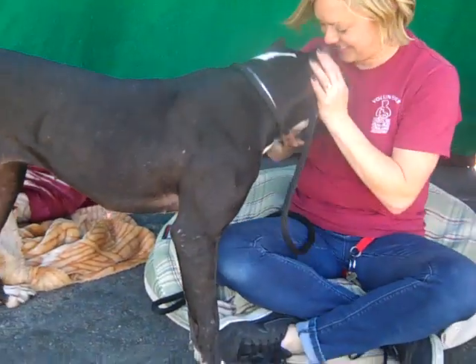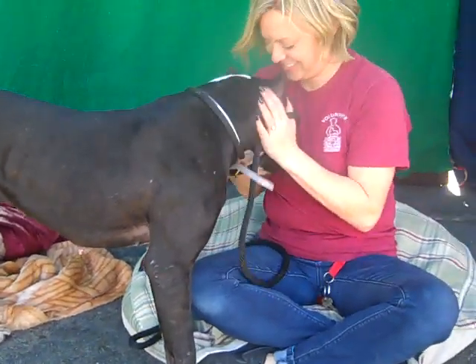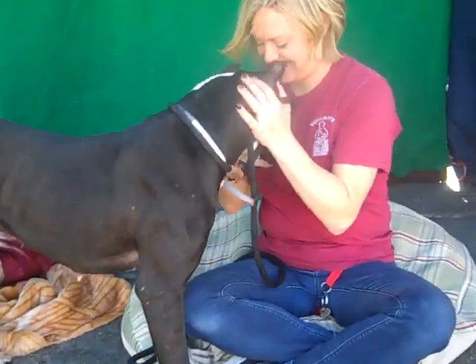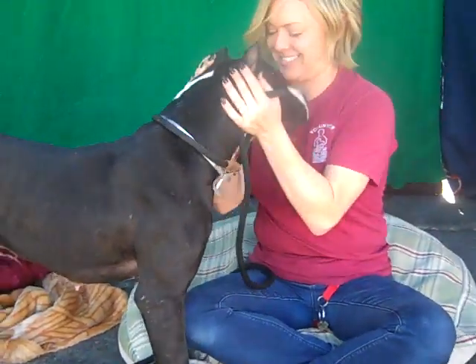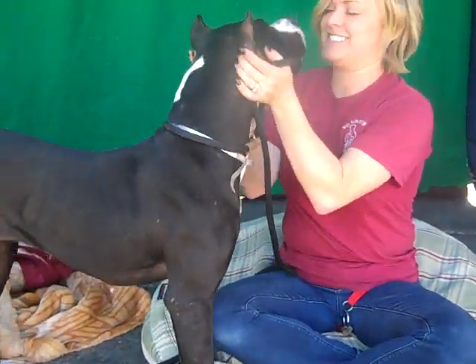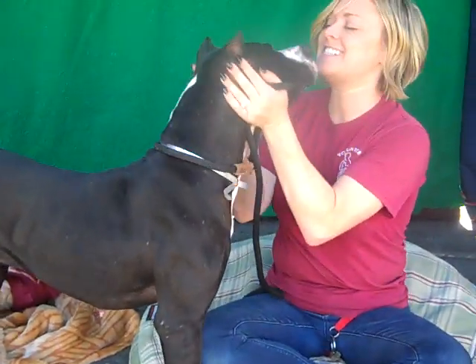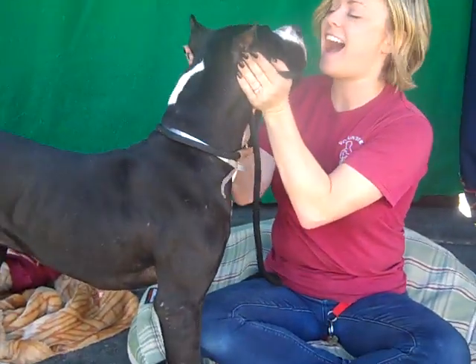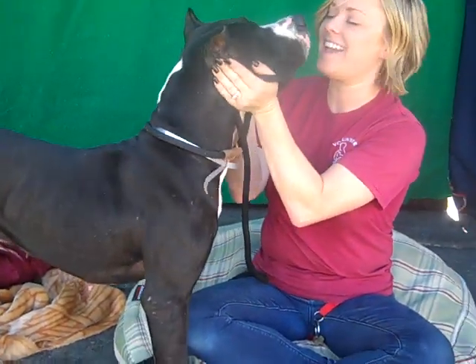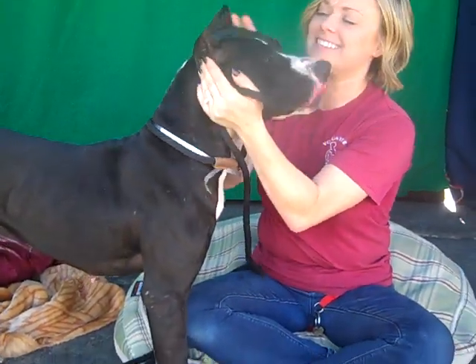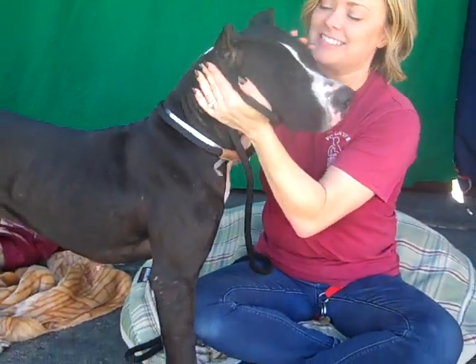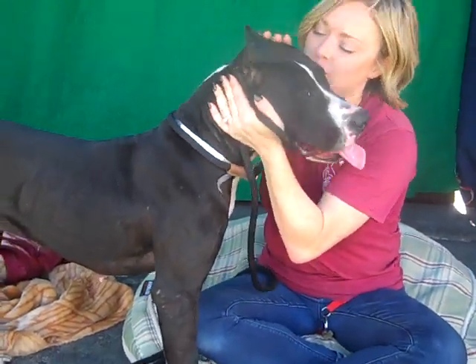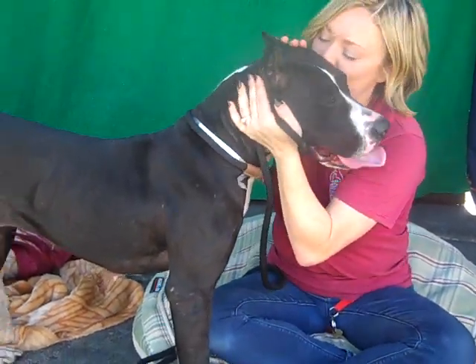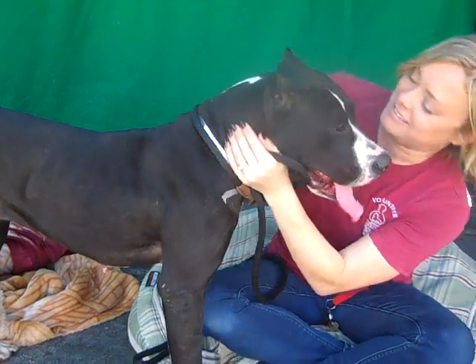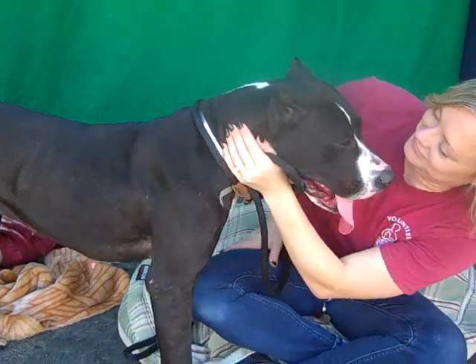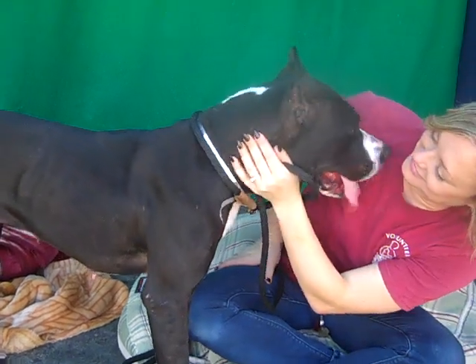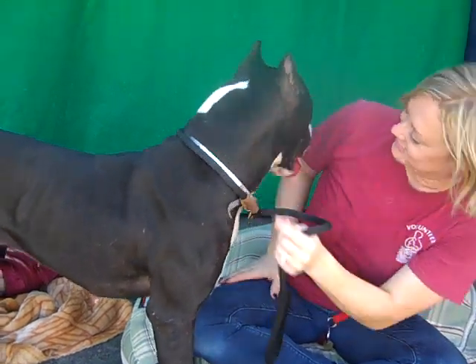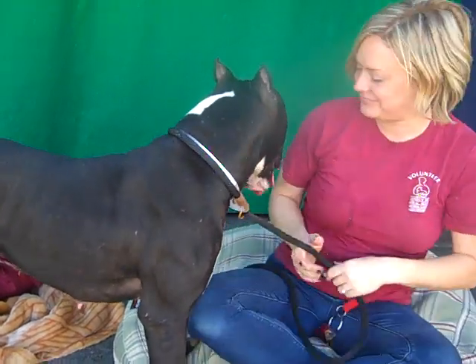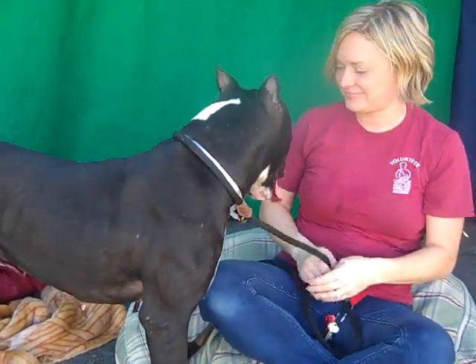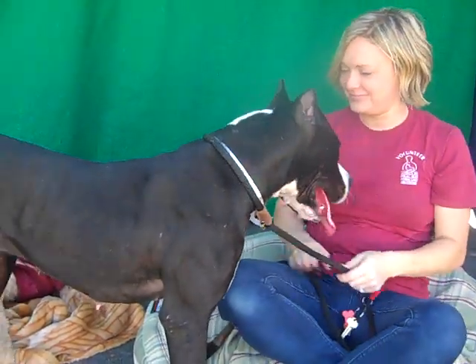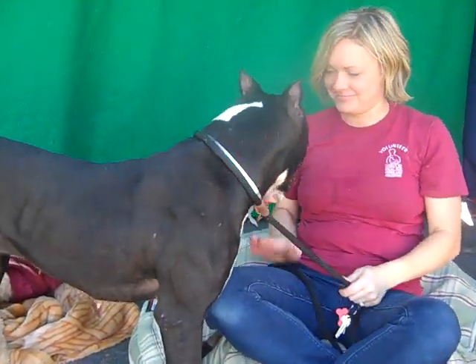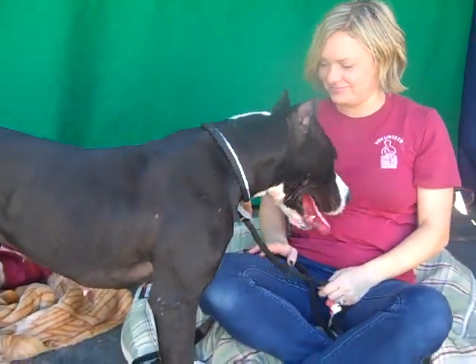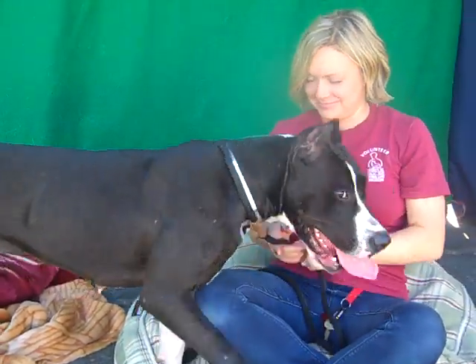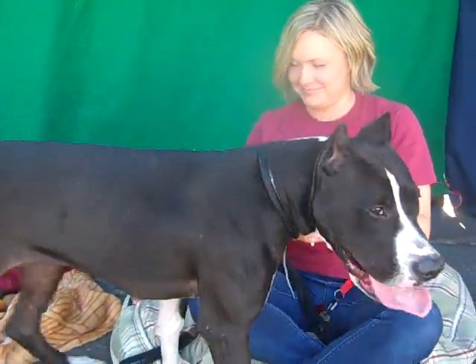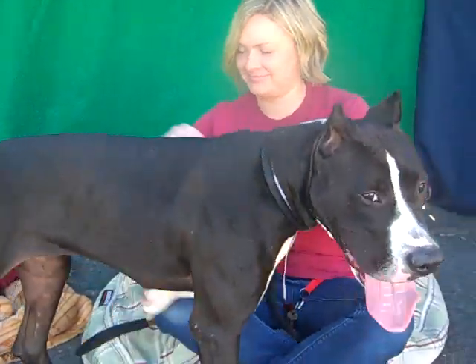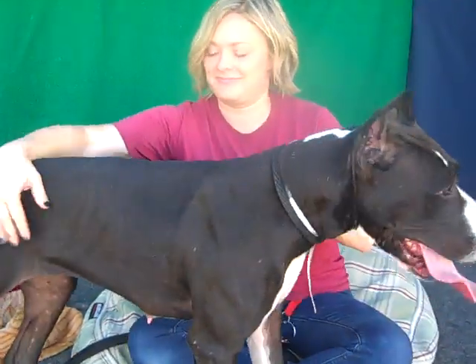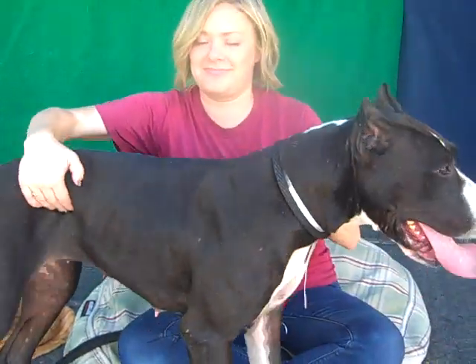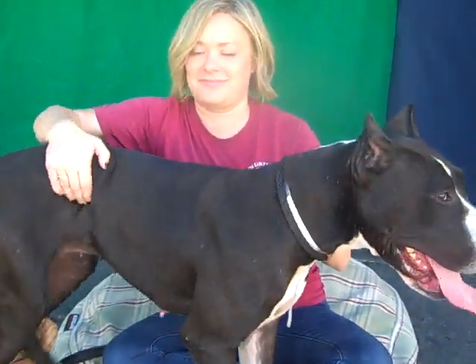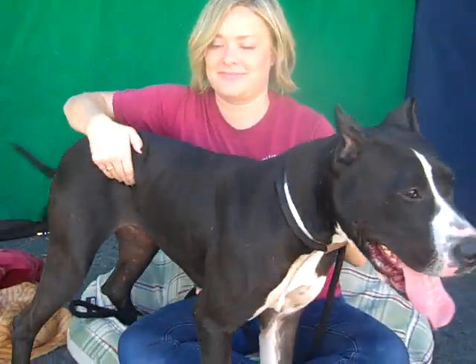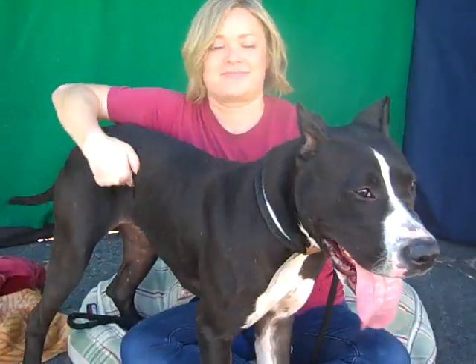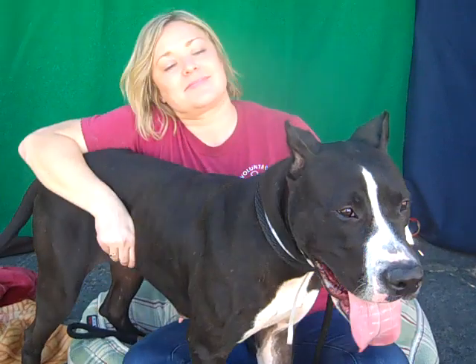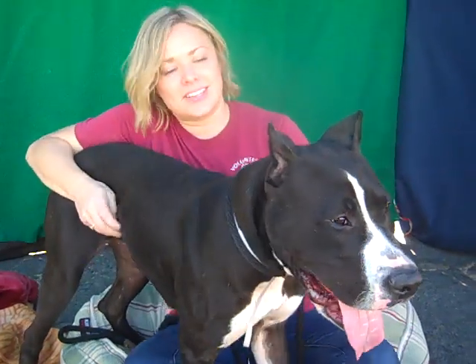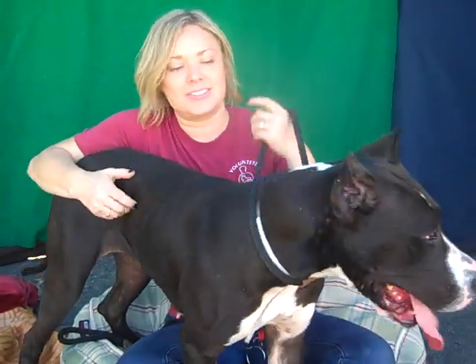She's one year old so she's still a puppy. She came in as a stray from La Puente on August 29th weighing 56 pounds. And Jana, what else do you want to say about her?